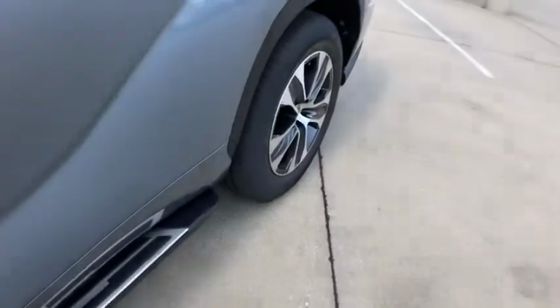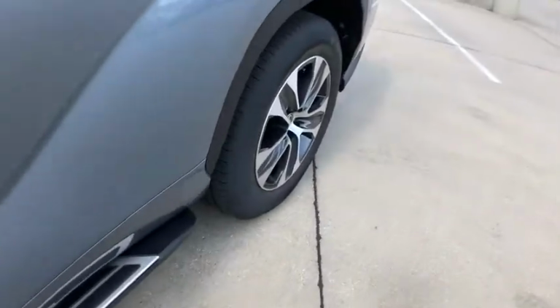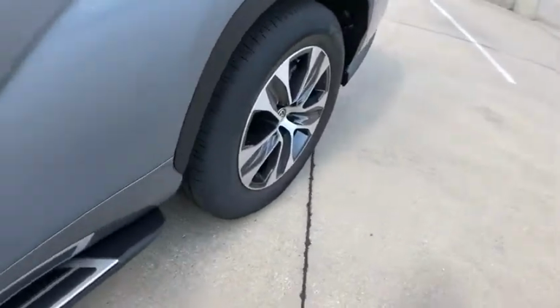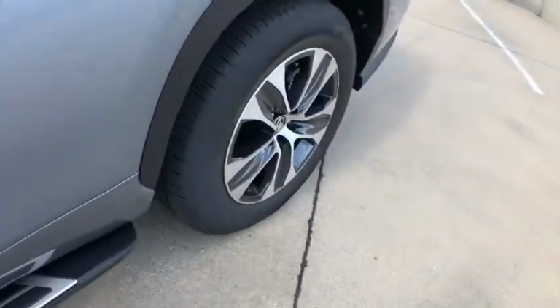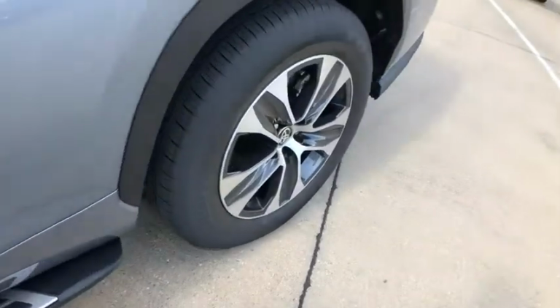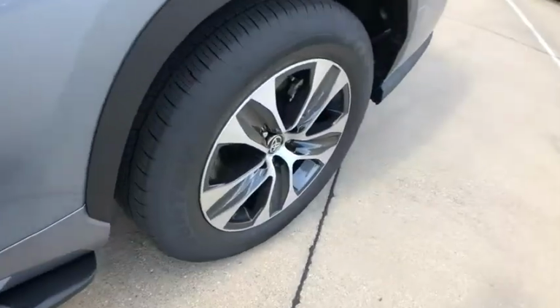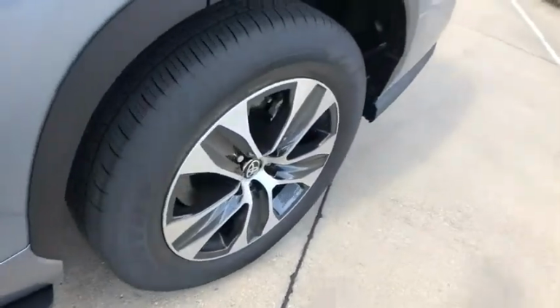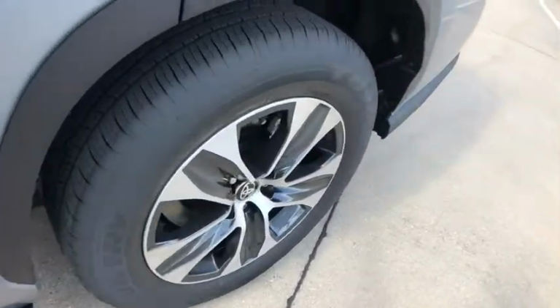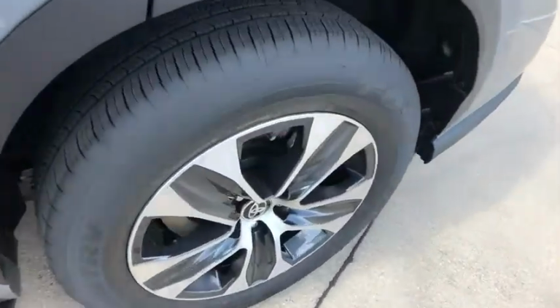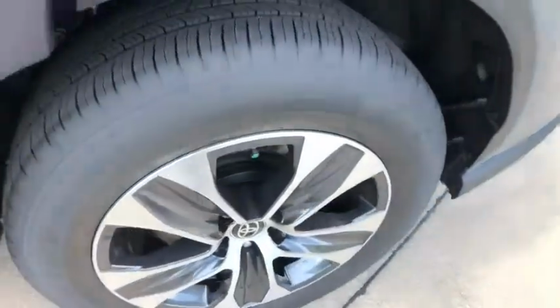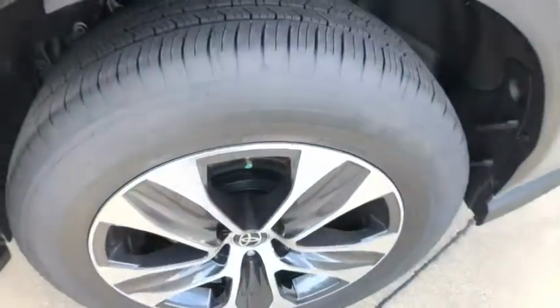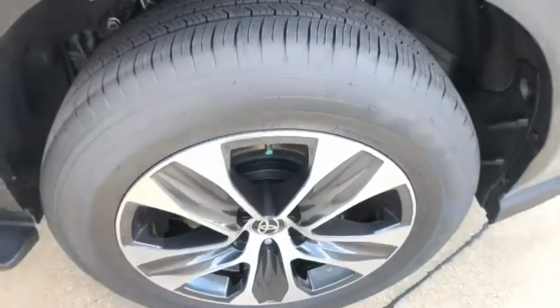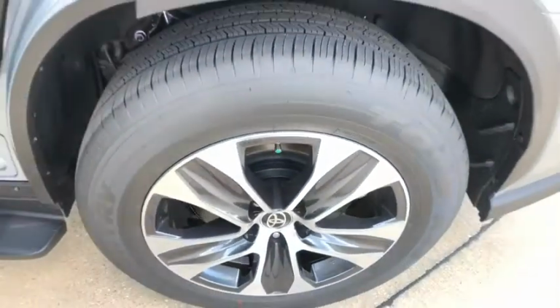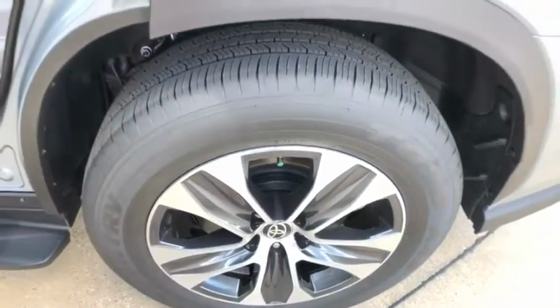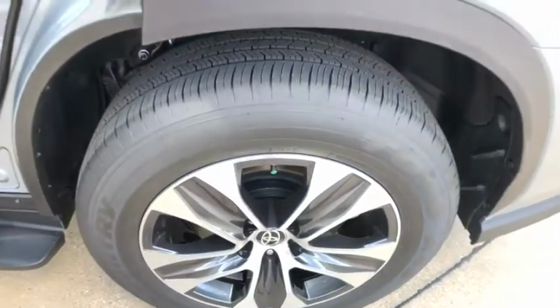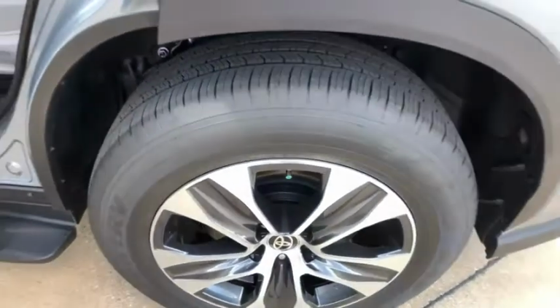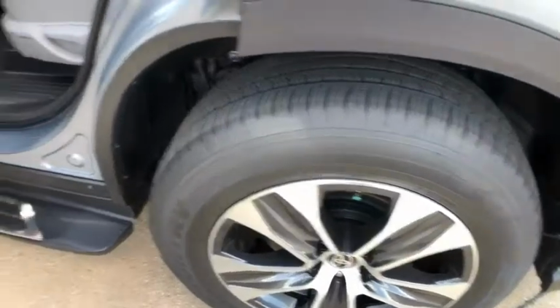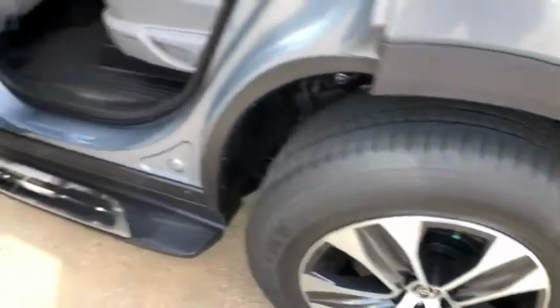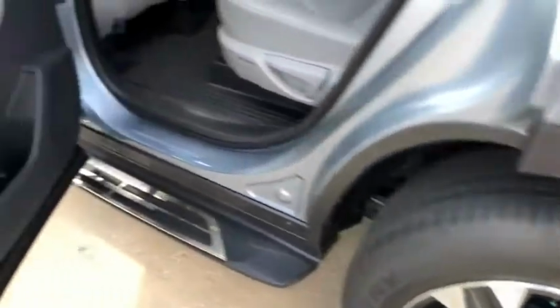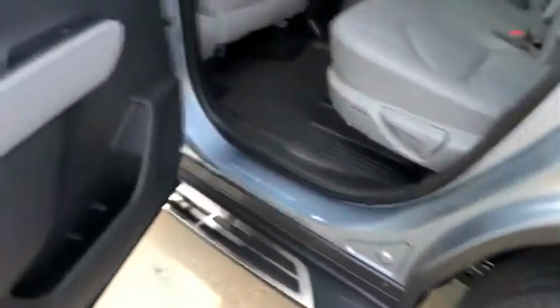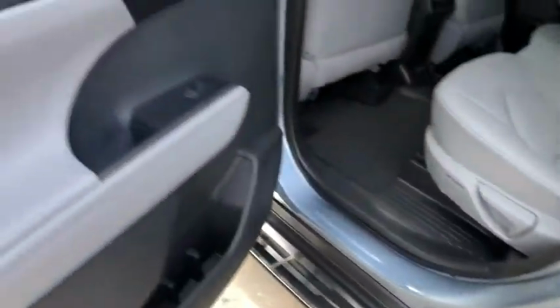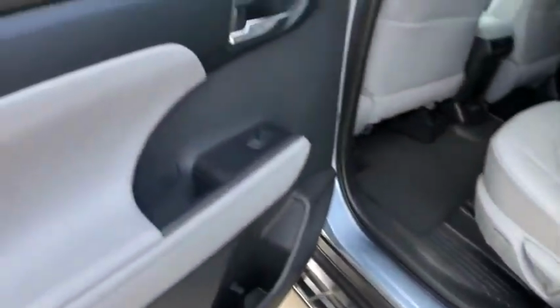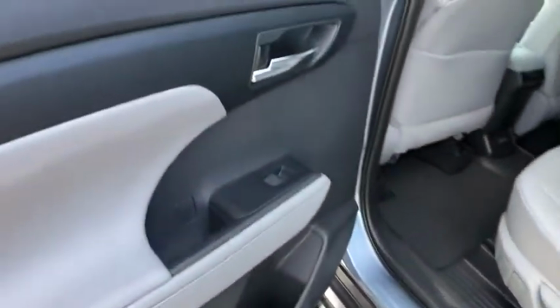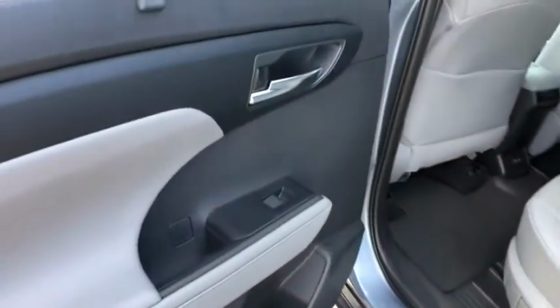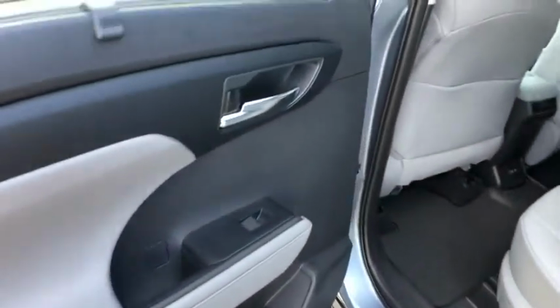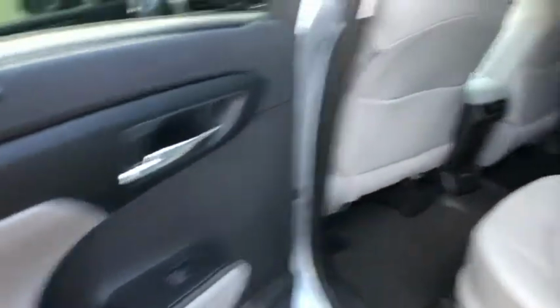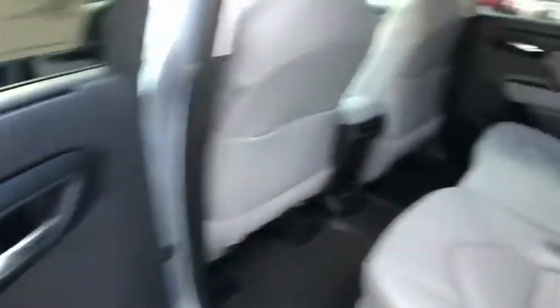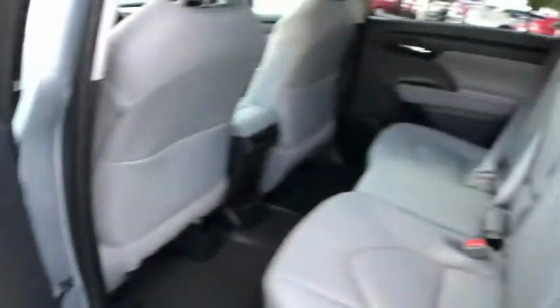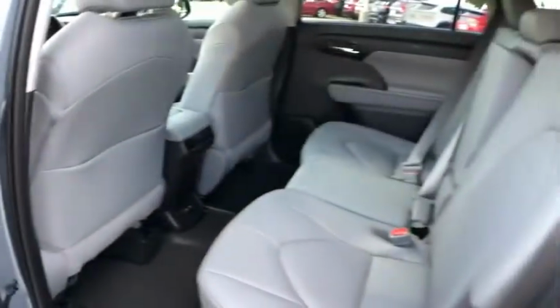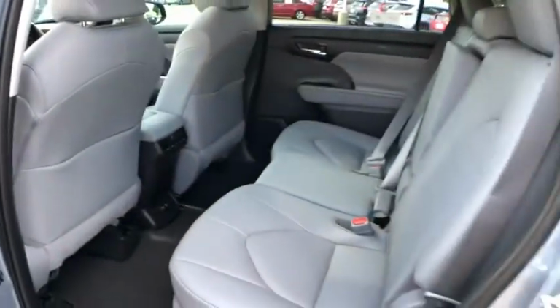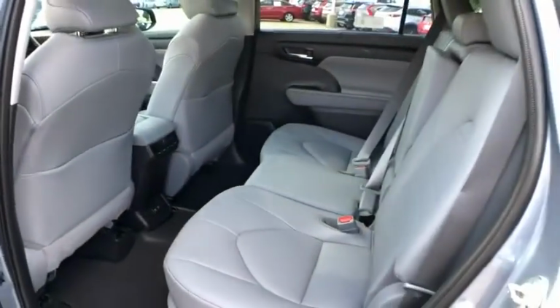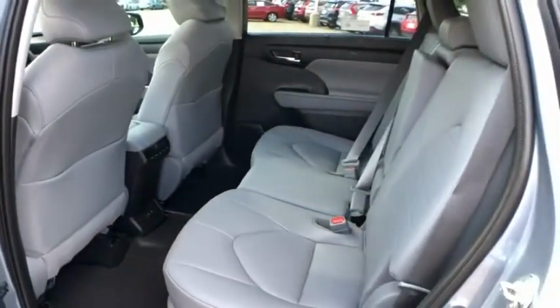Trip computer, security system, power windows, rear window defroster, tachometer, brake assist, power moonroof, remote keyless entry, overhead console.